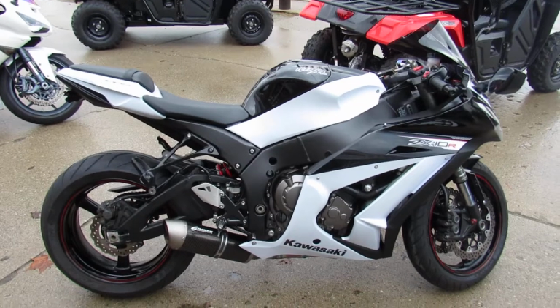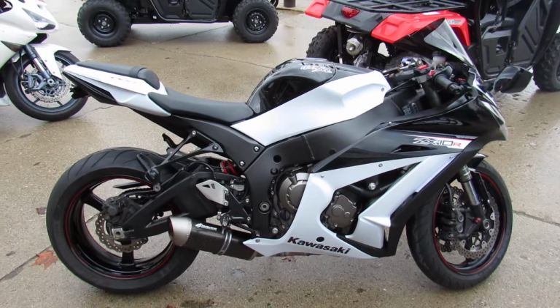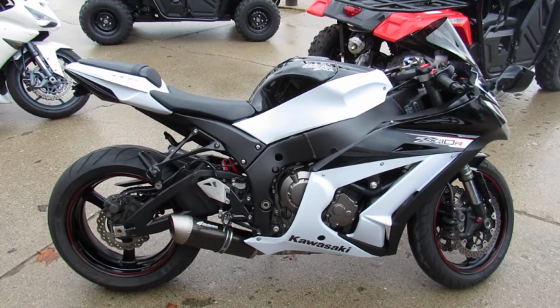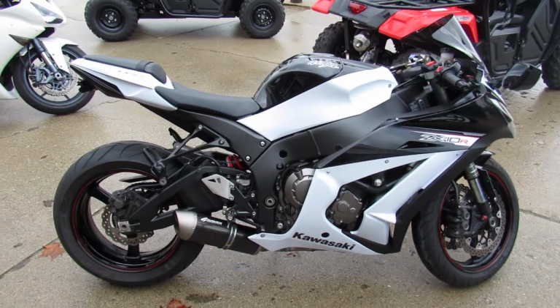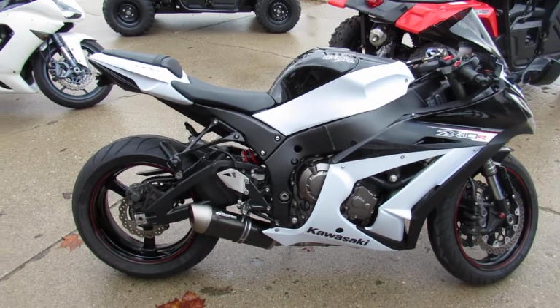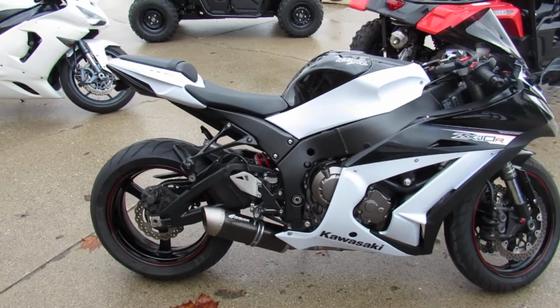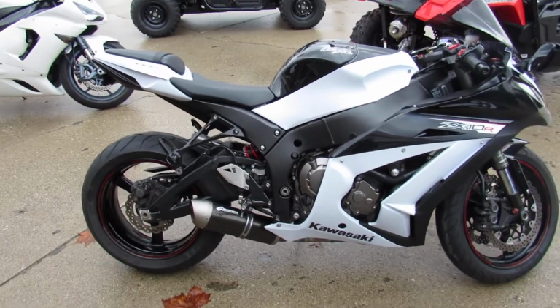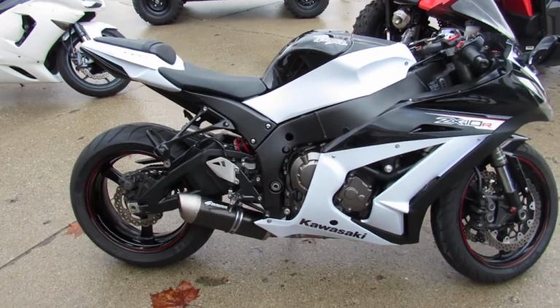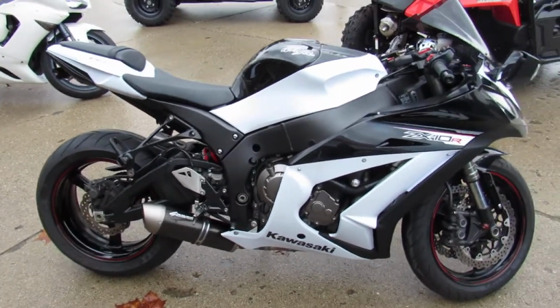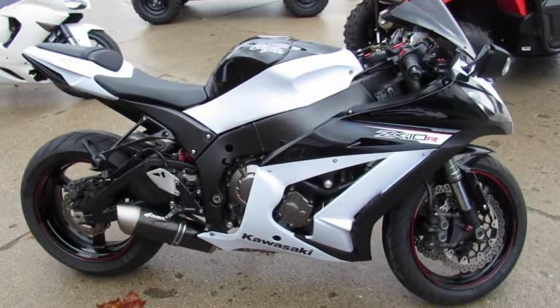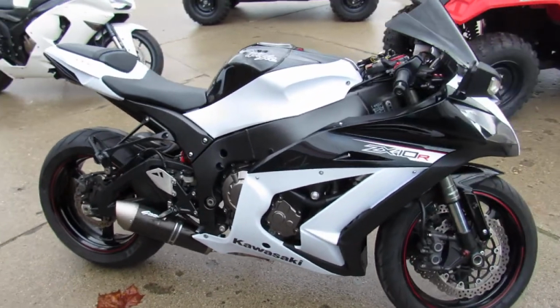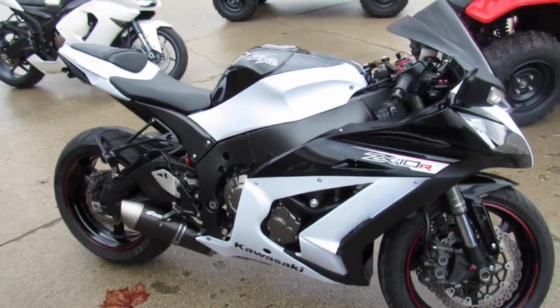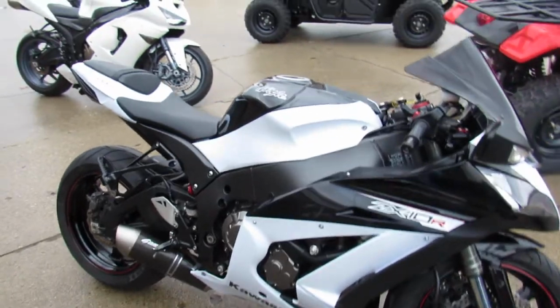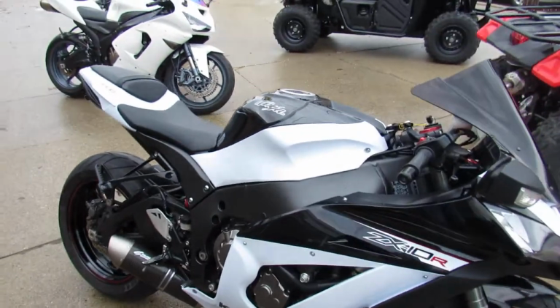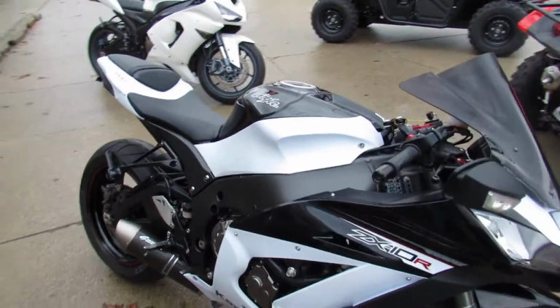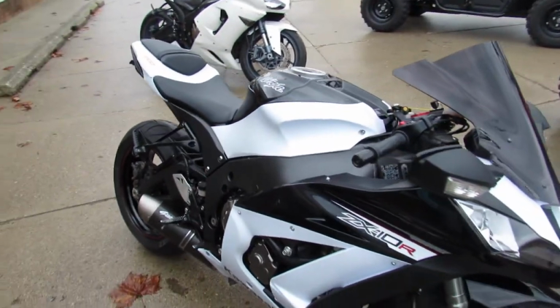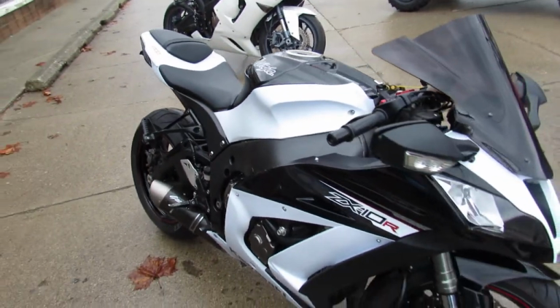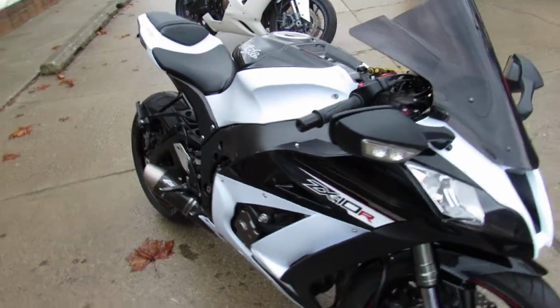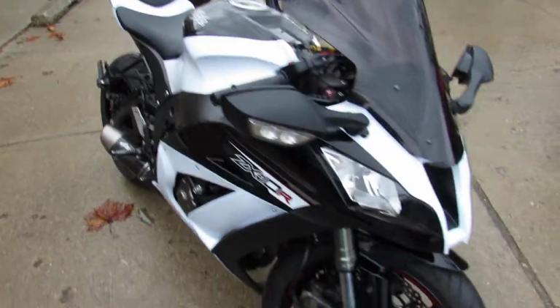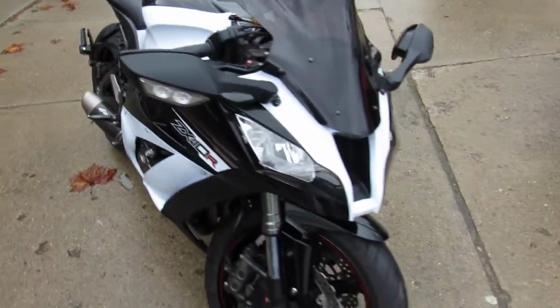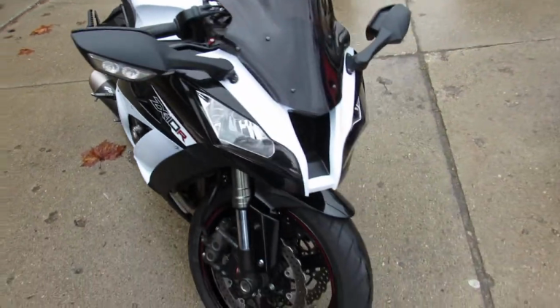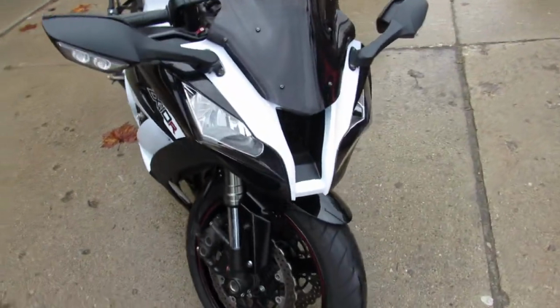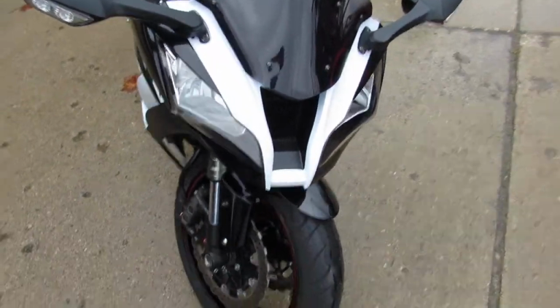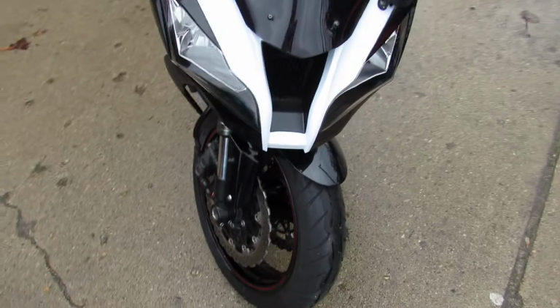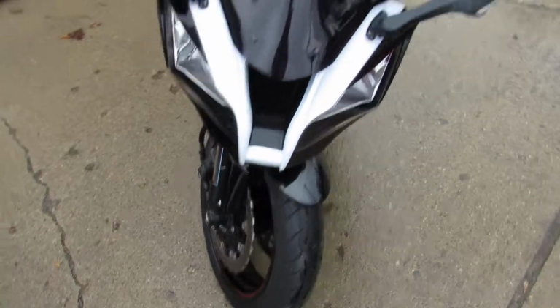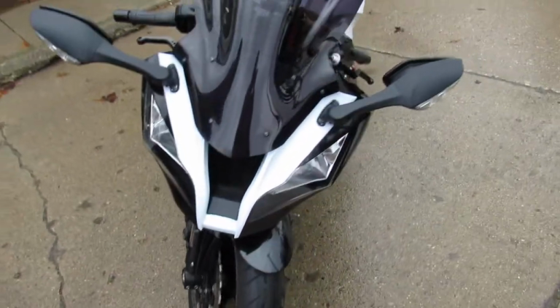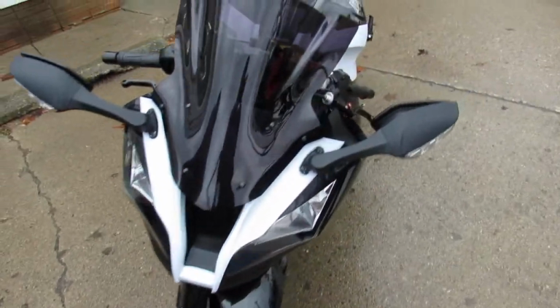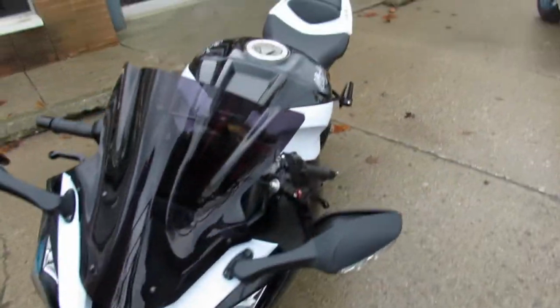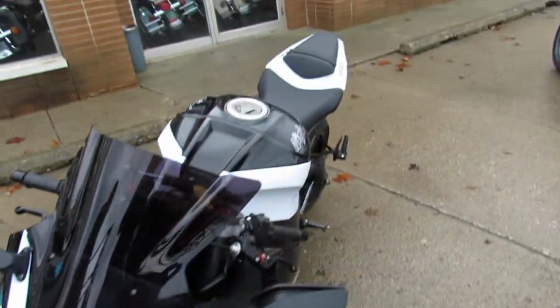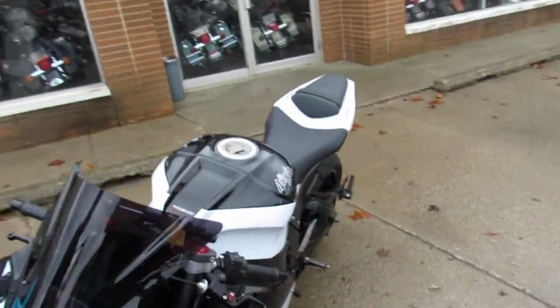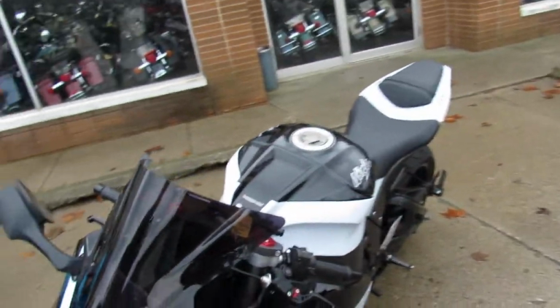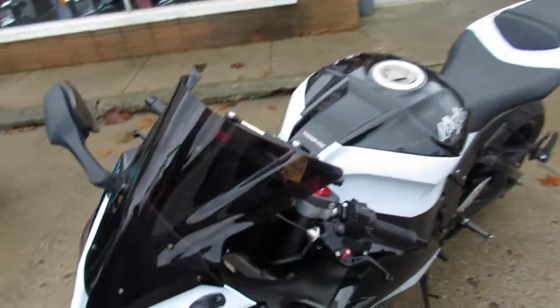Hey guys, Andrew and Jimmy at Approval Powersports doing some videos on the used sport bikes in stock. Over 250 of them here. This one is a used 2013 ZX-10 with anti-lock brakes.